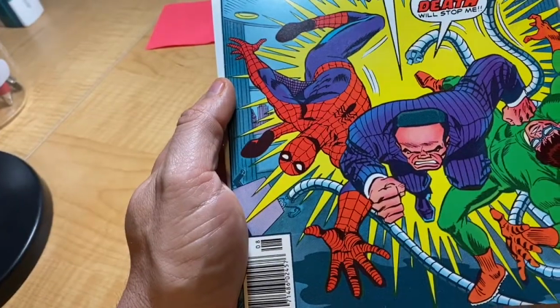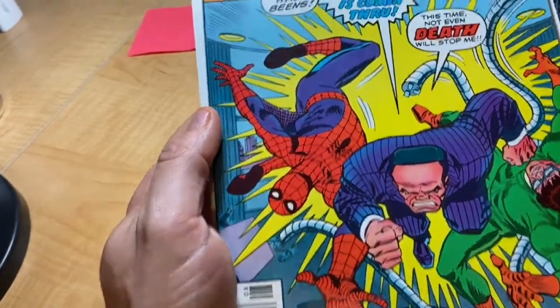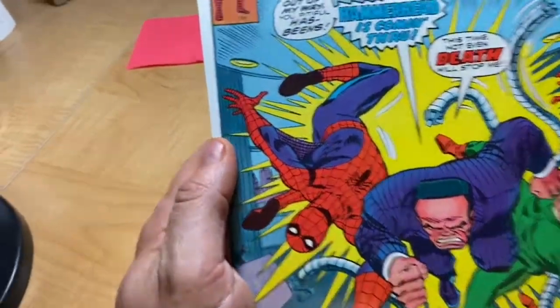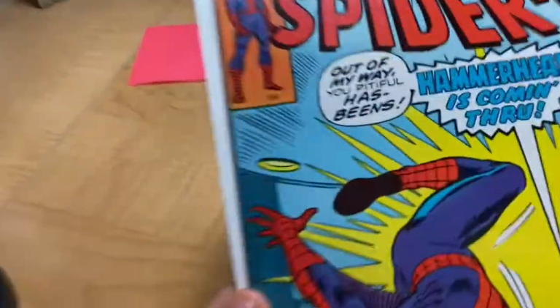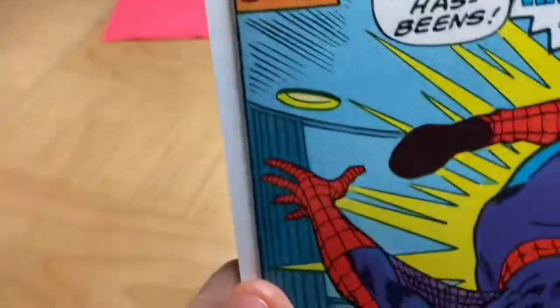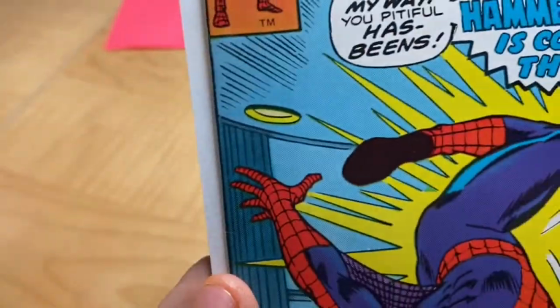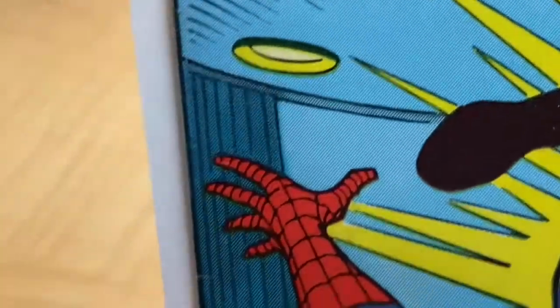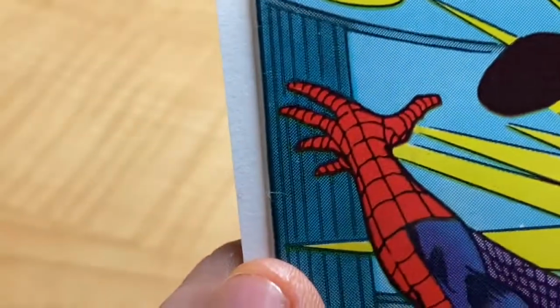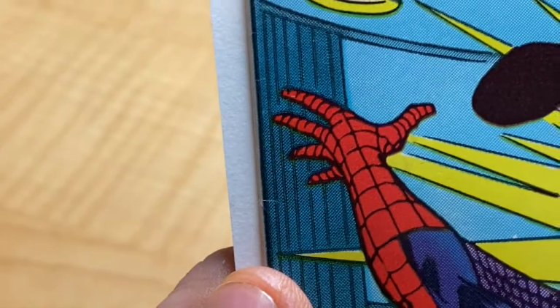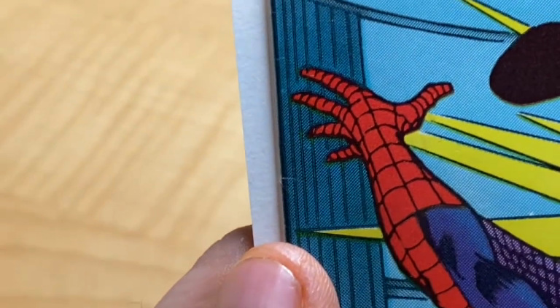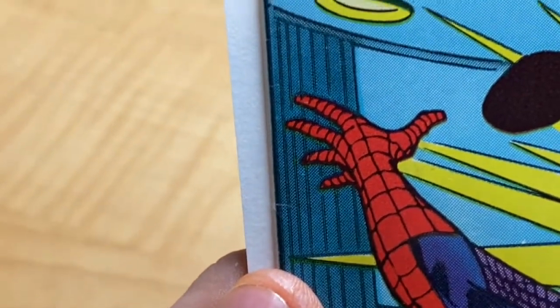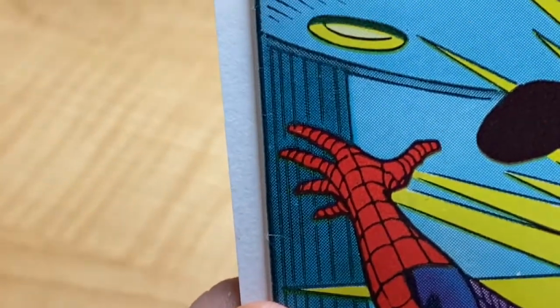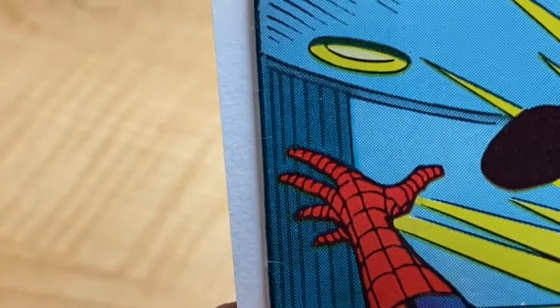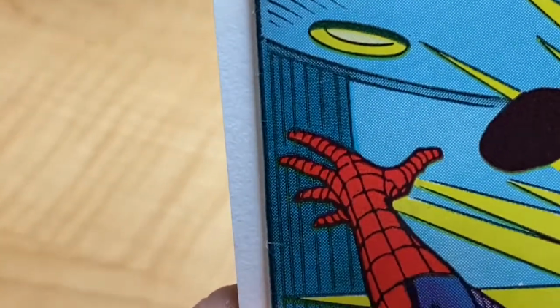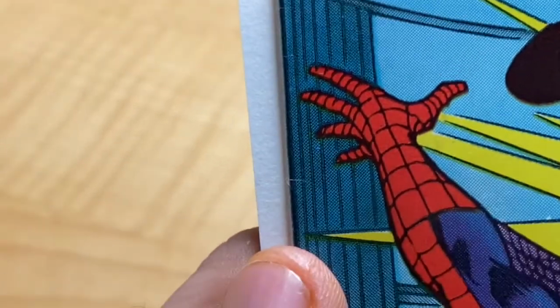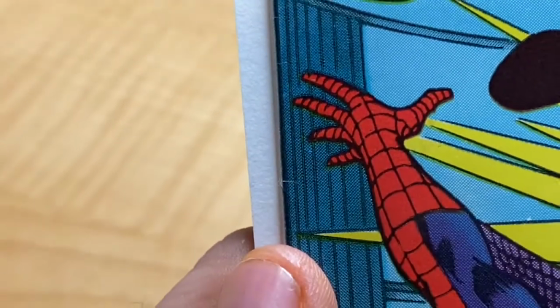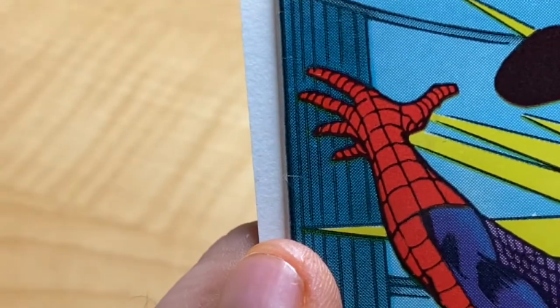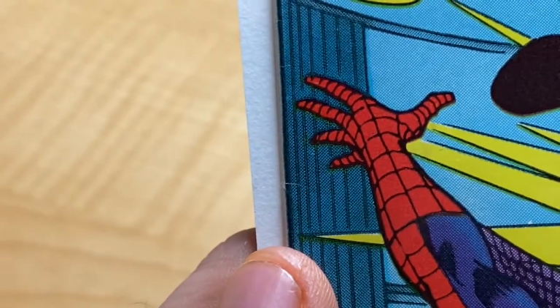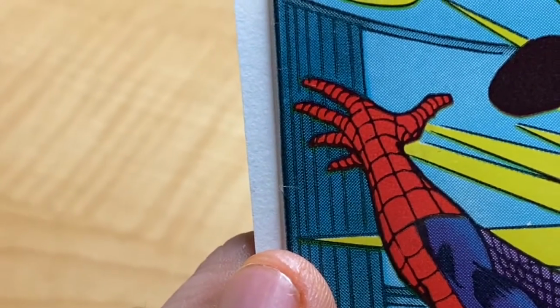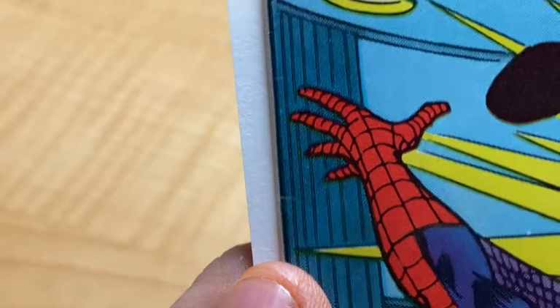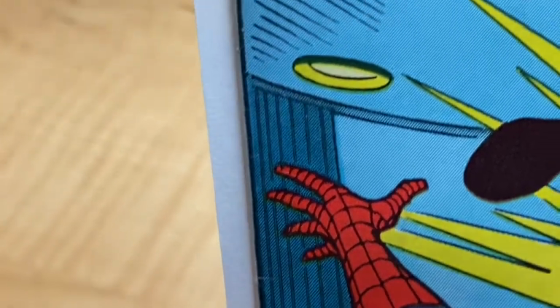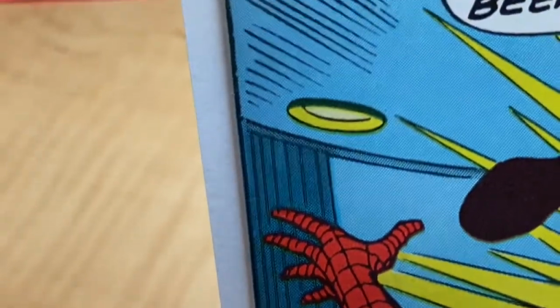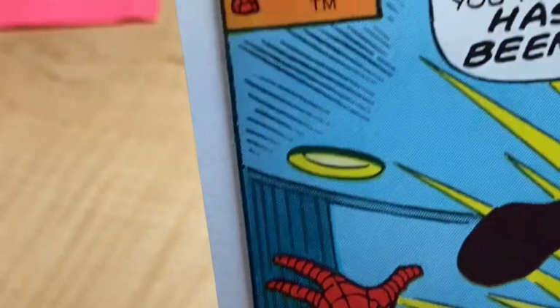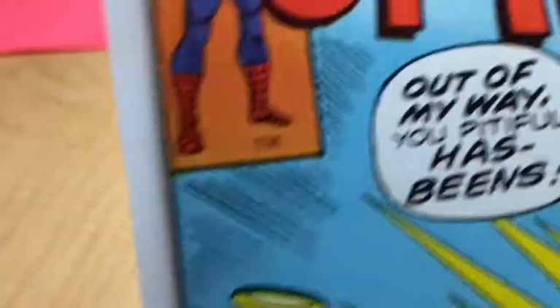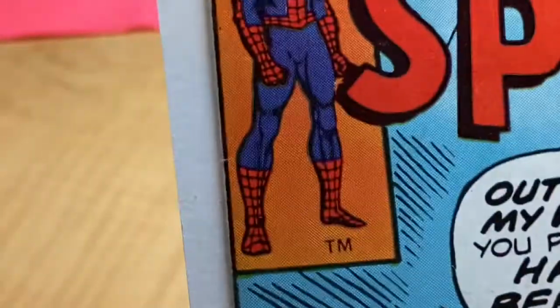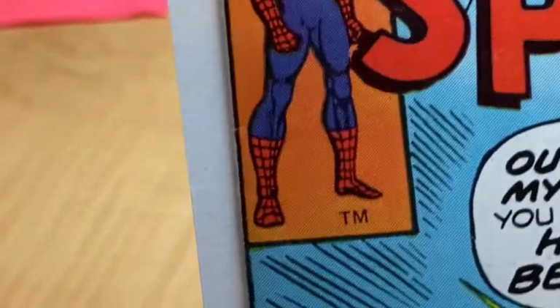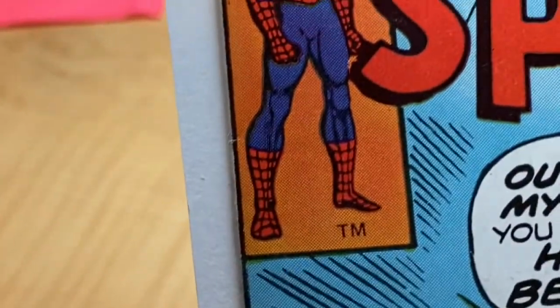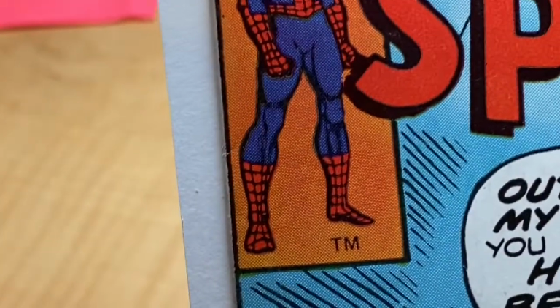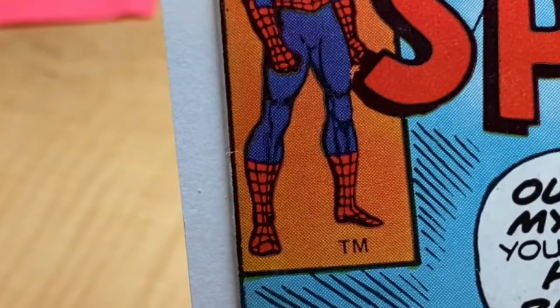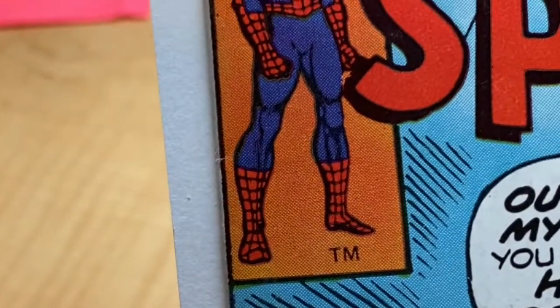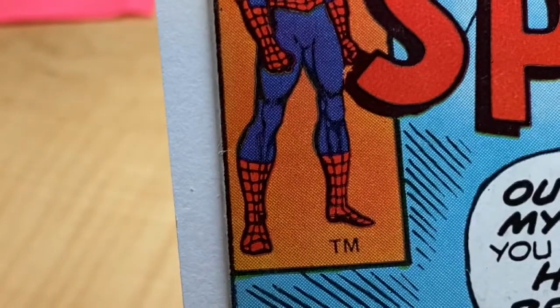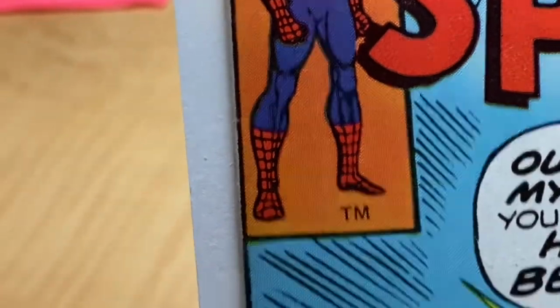All right, let's see how we did. So let's look by Spider-Man's finger here — there's a little bit of a dent, a shiny color brick right there by his pinky finger. The one by his leg is just a little bit of a white dash now.